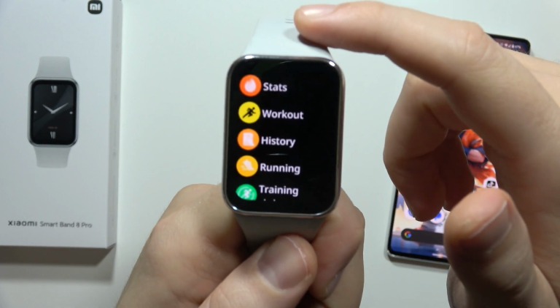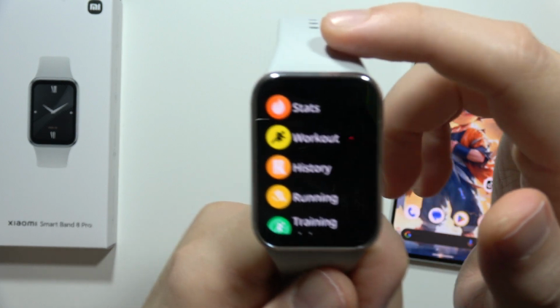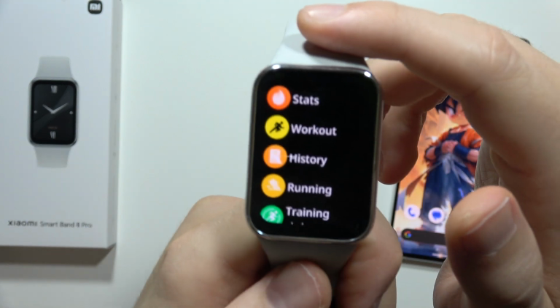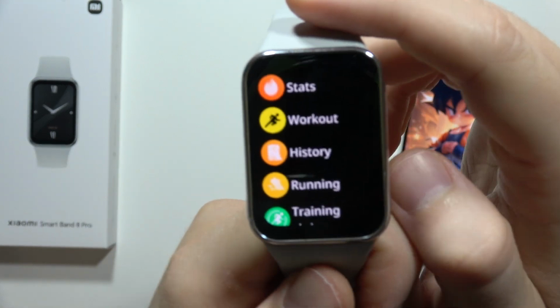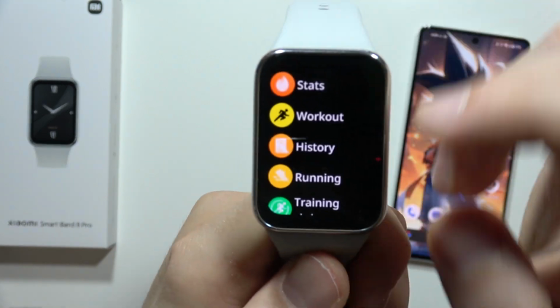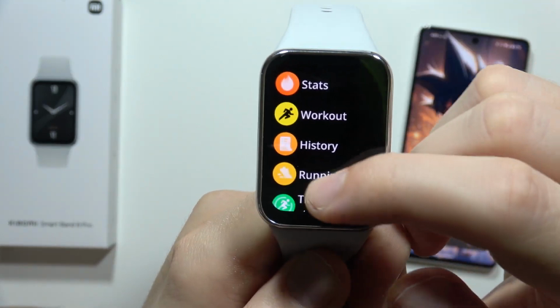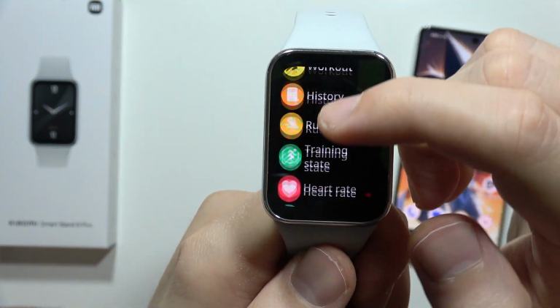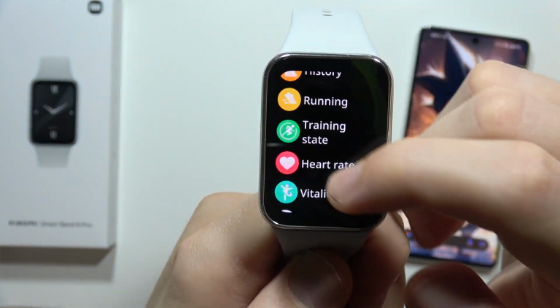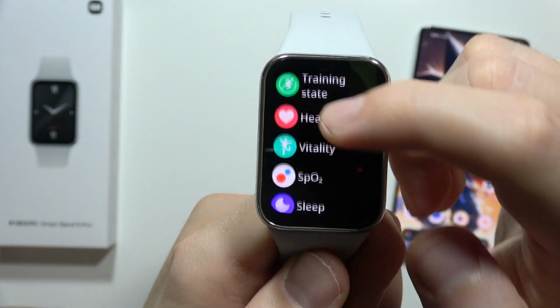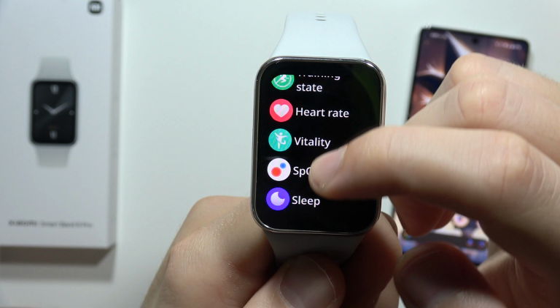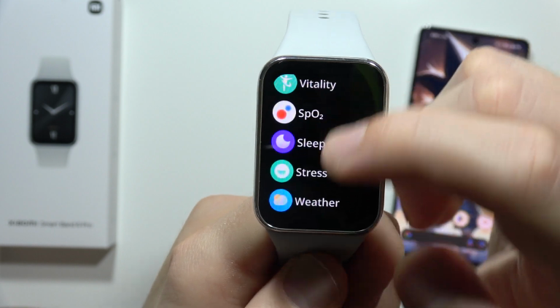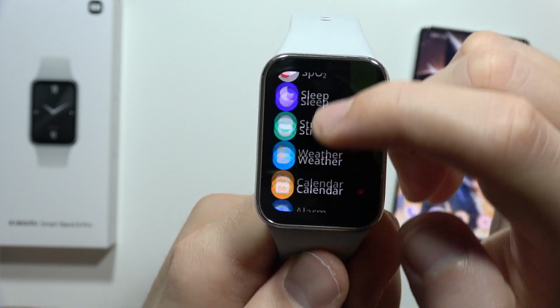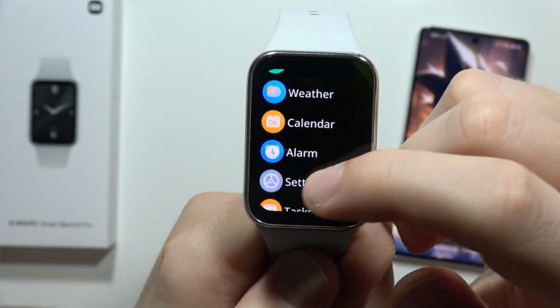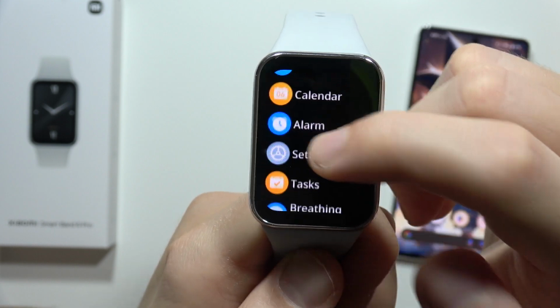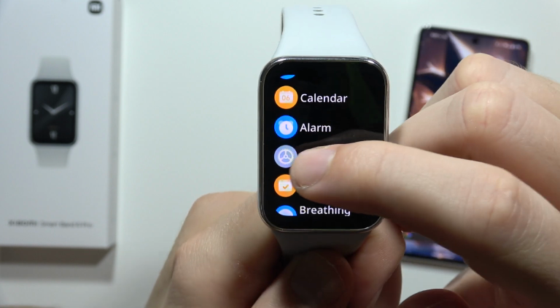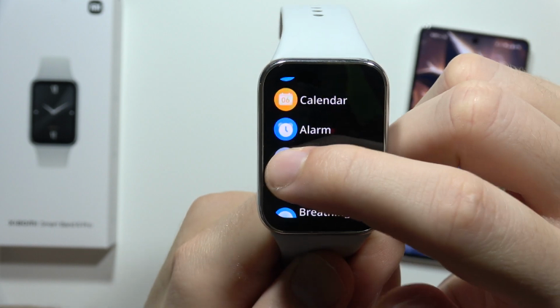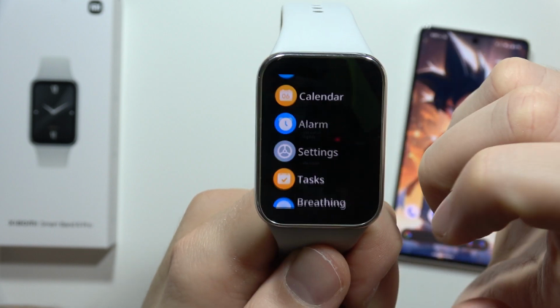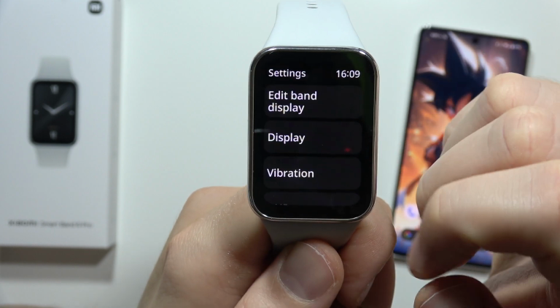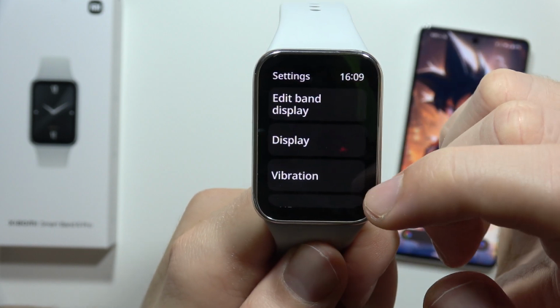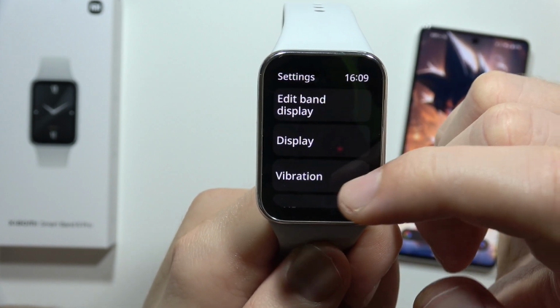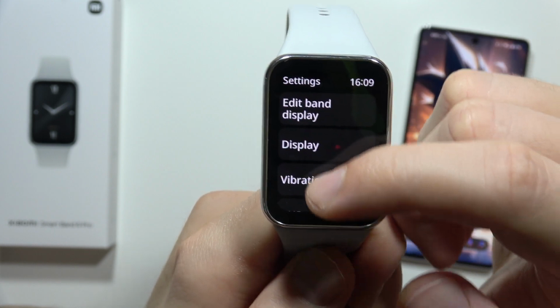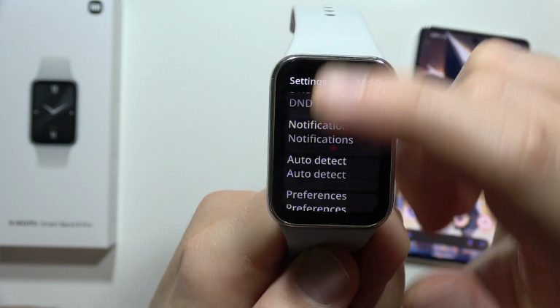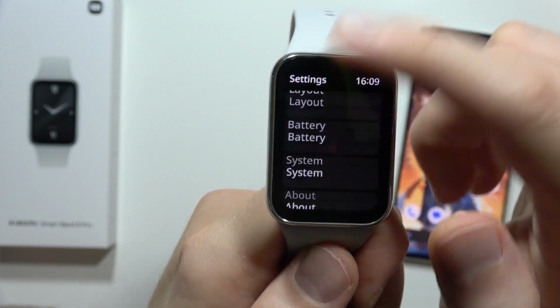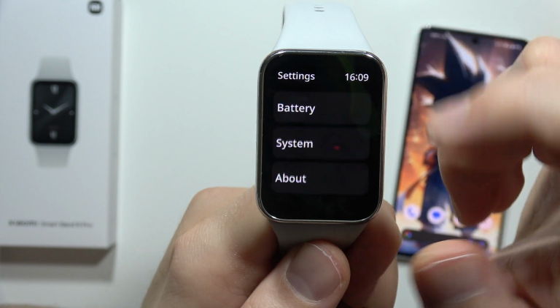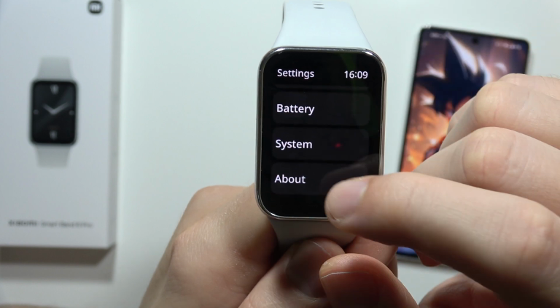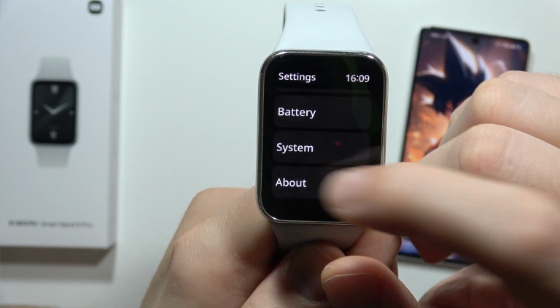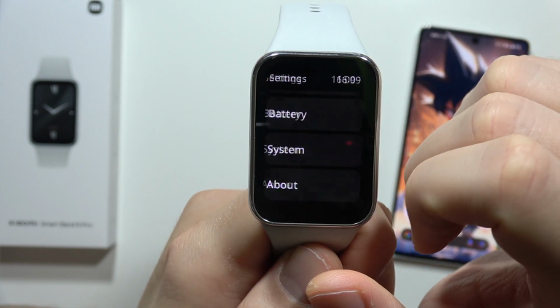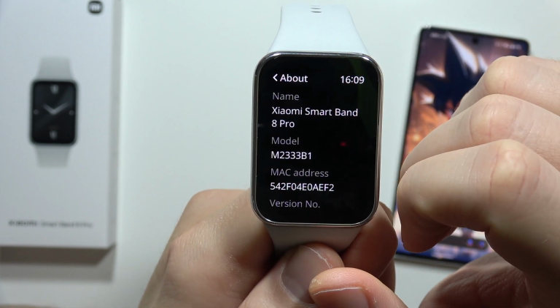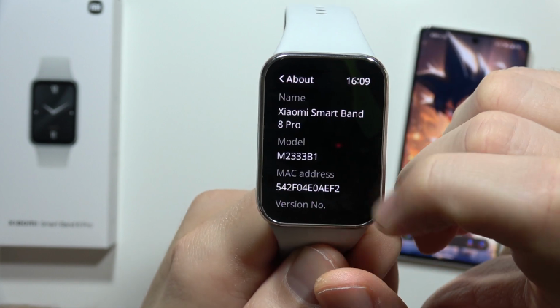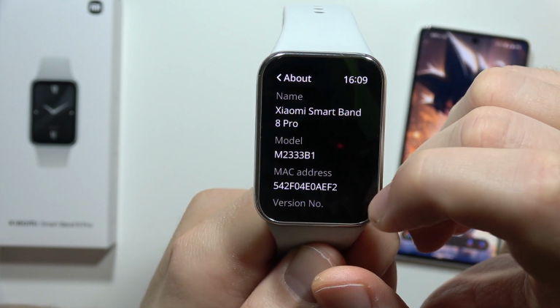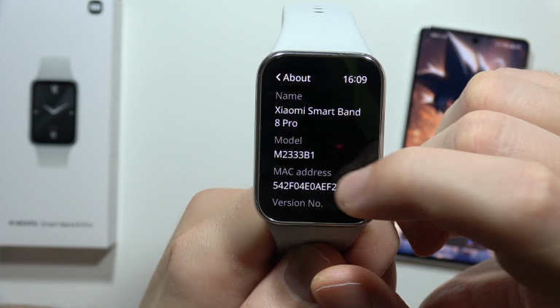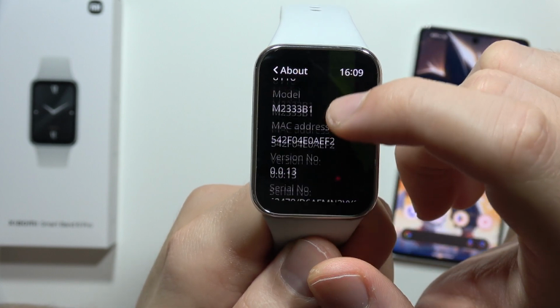From here you will have to navigate into the settings, so you will have to scroll down, and then scroll all the way down and go into About.